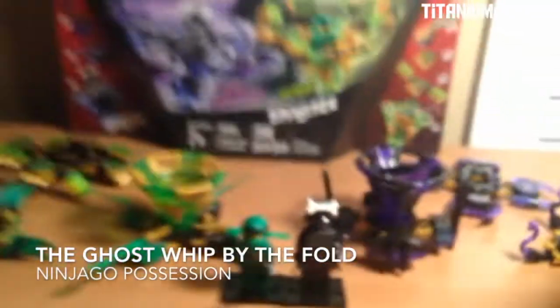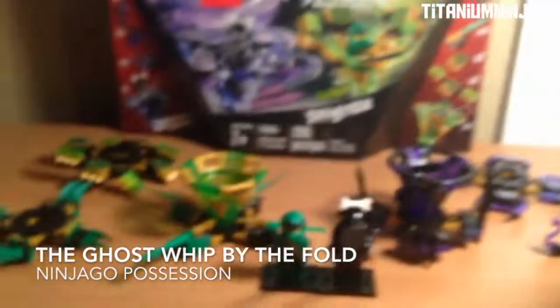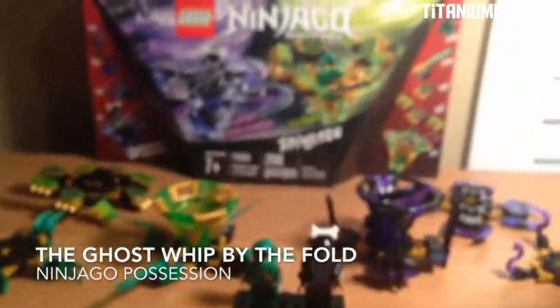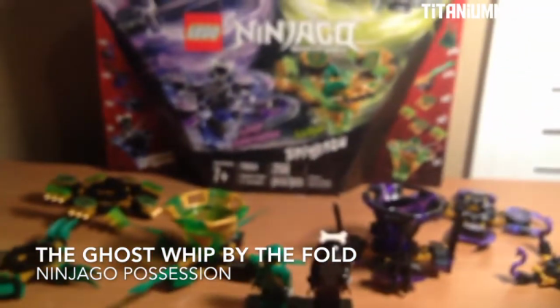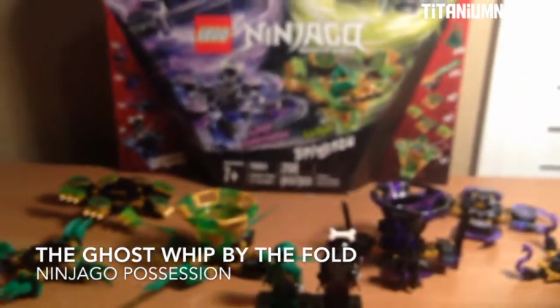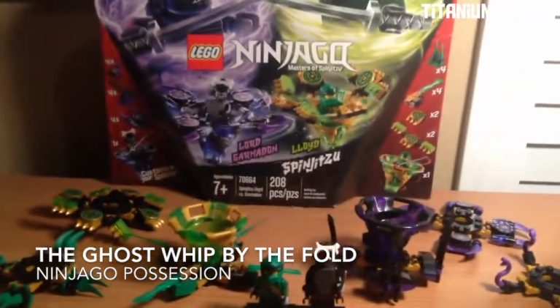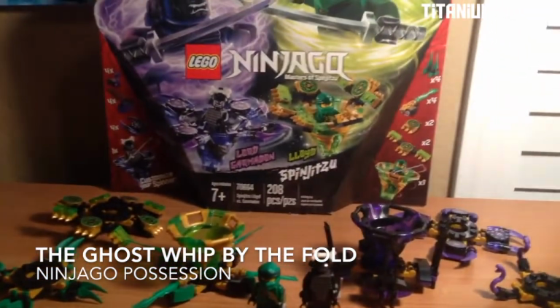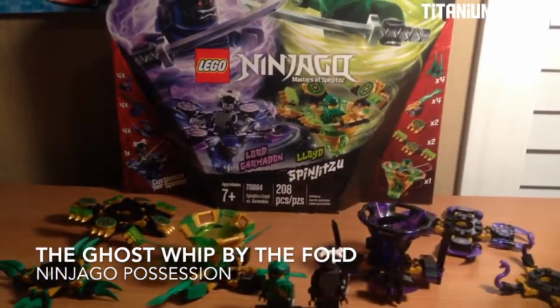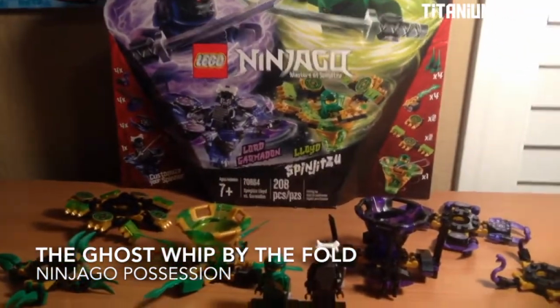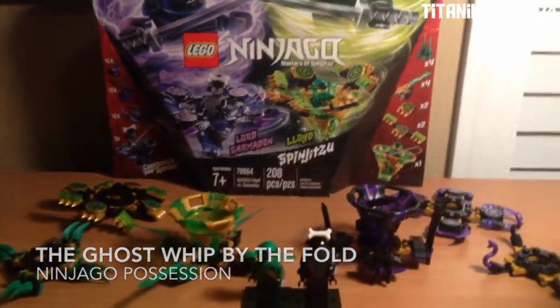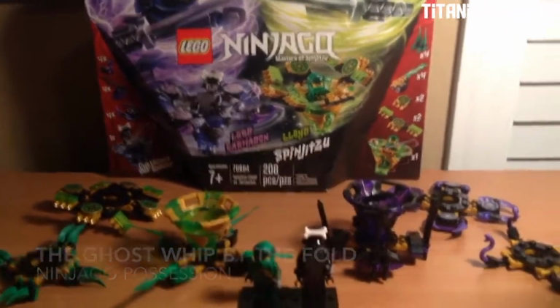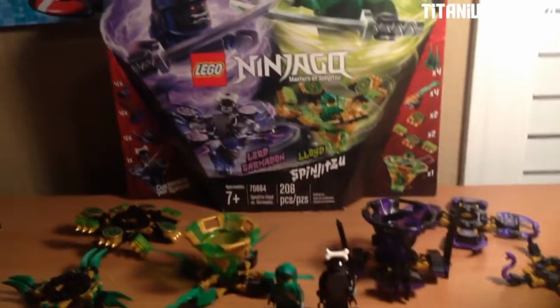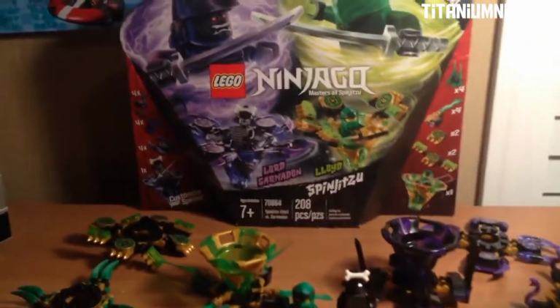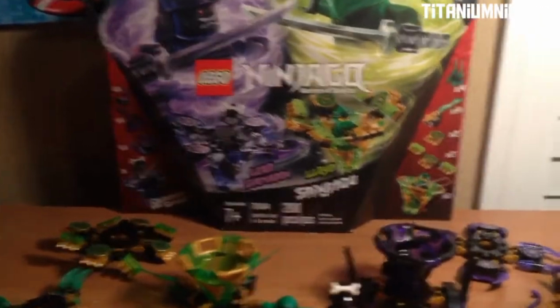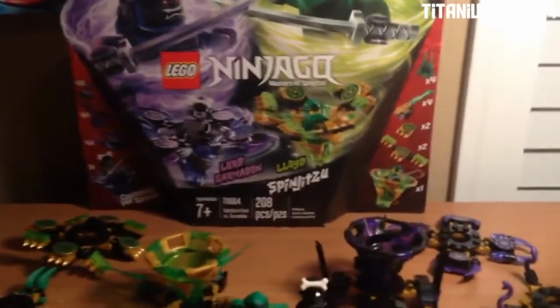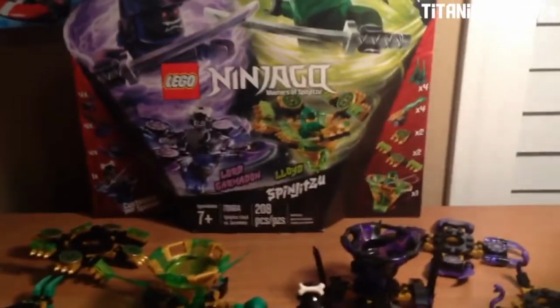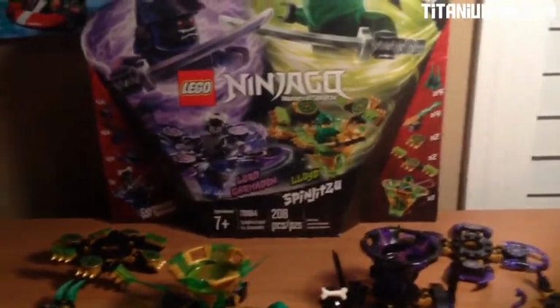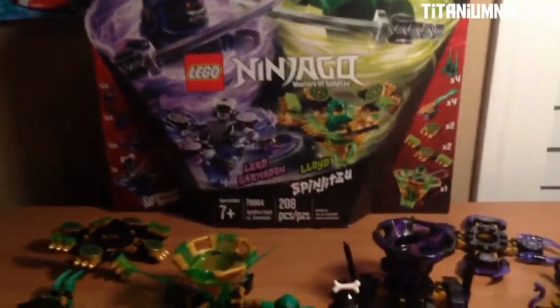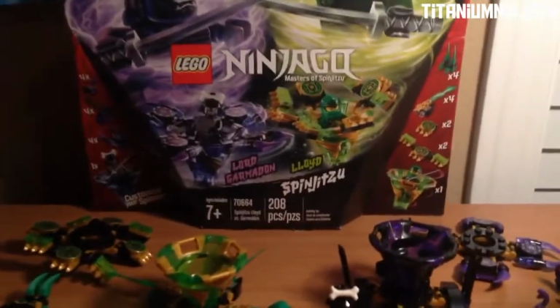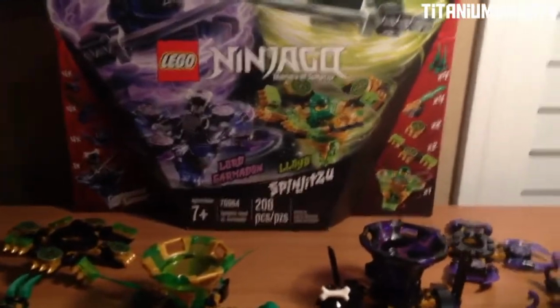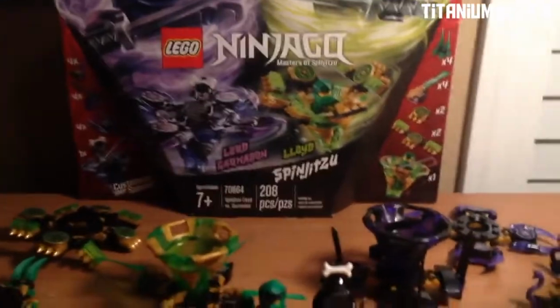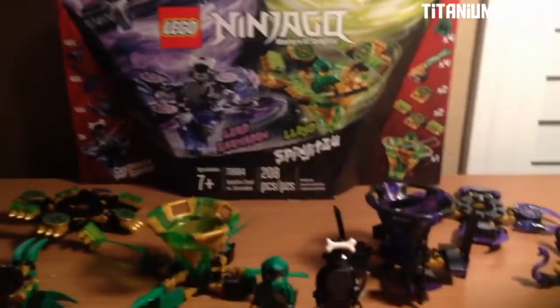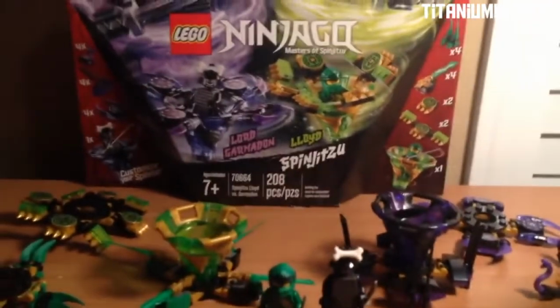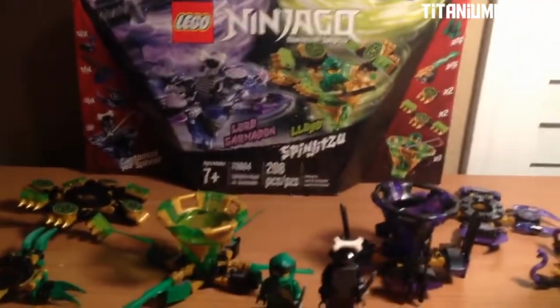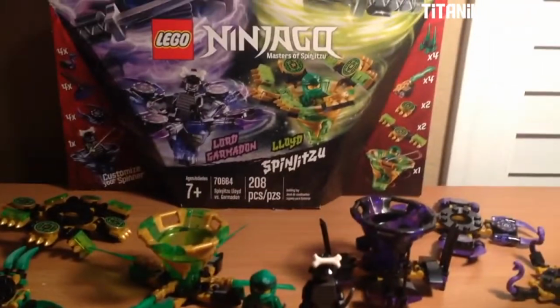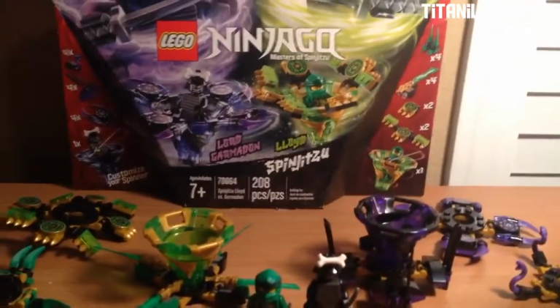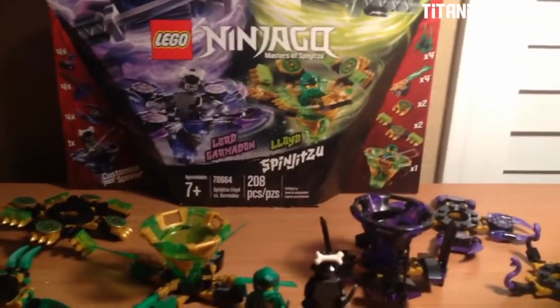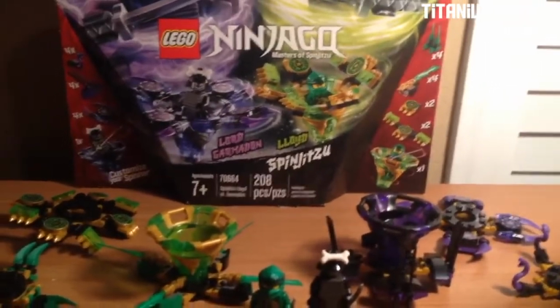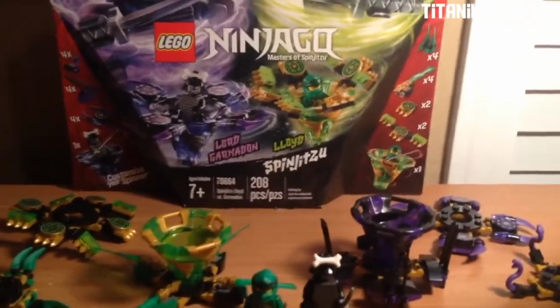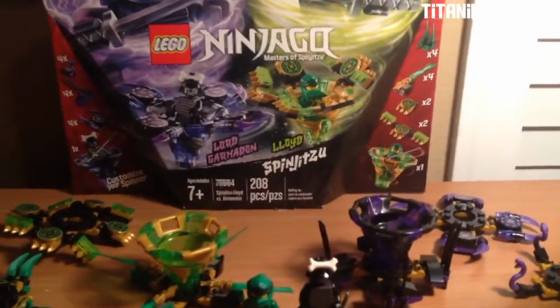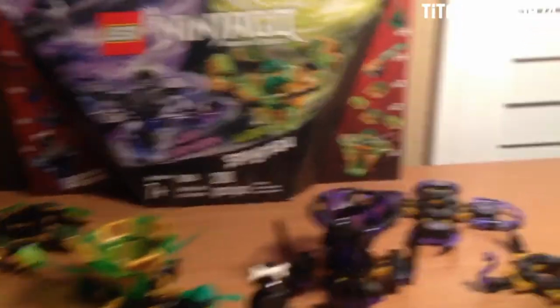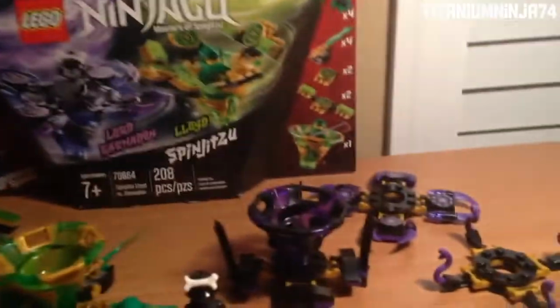Hello guys, it's Hamelin in the center for your back from another video, and today we have another Ninjago set review. Today we have 70664 Spinjutsu Lloyd vs. Garmadon.